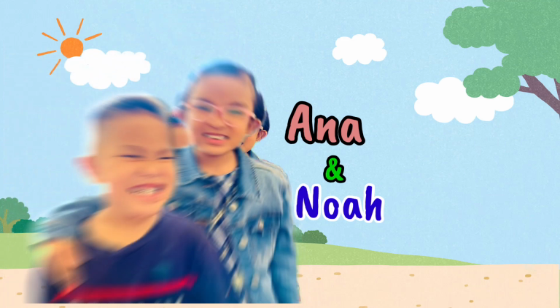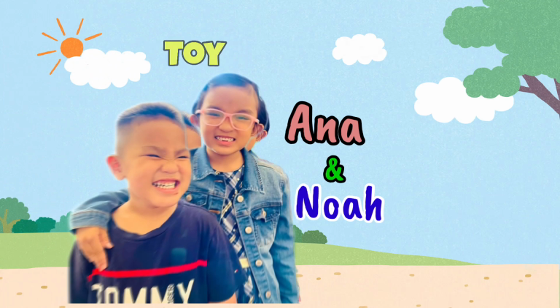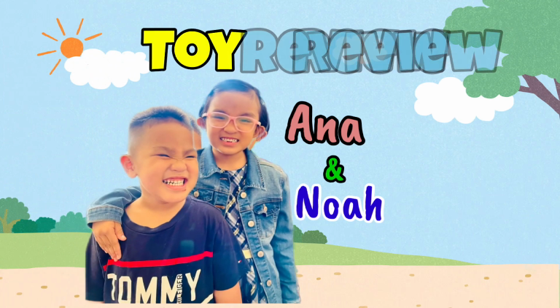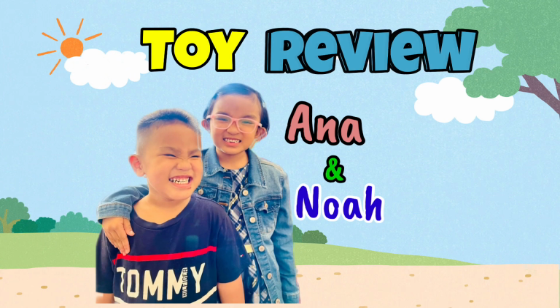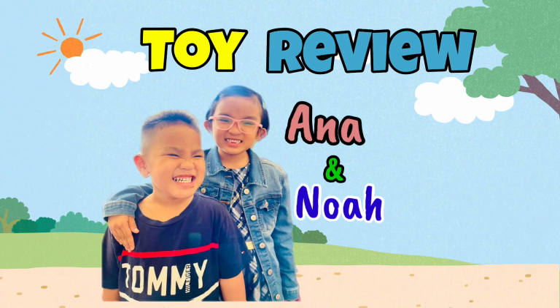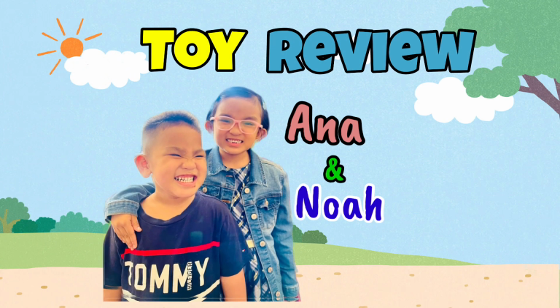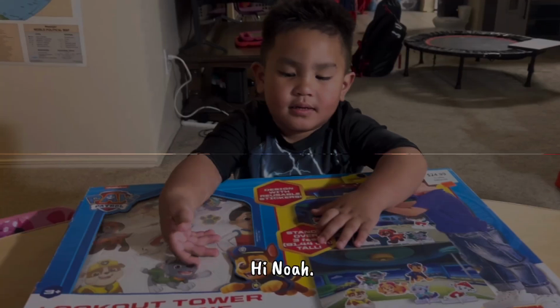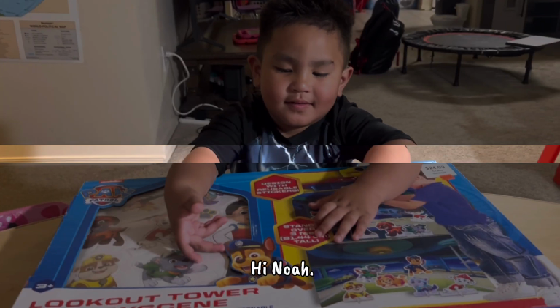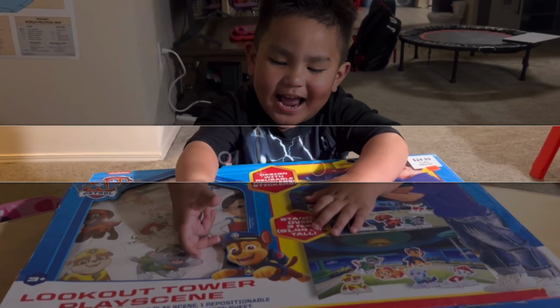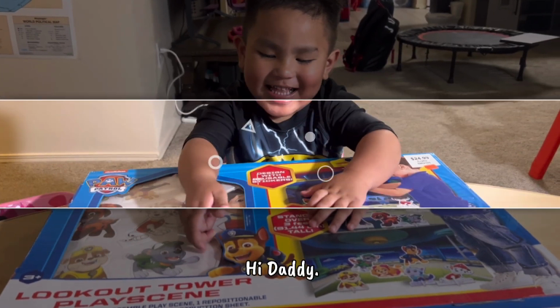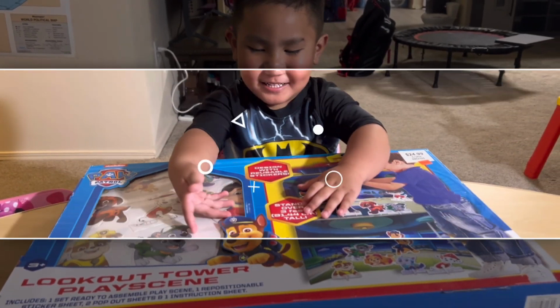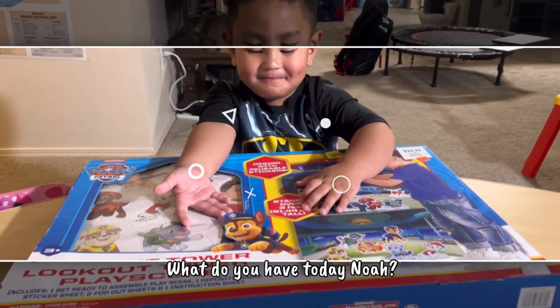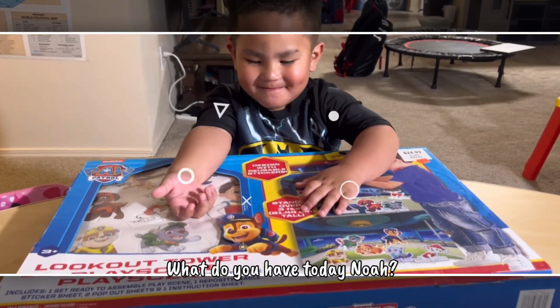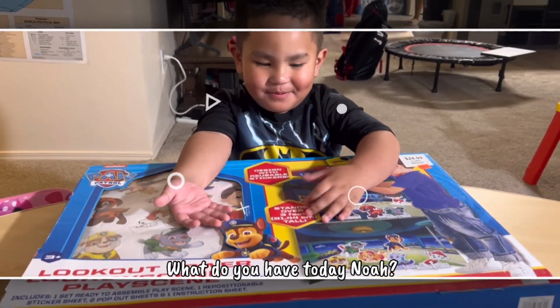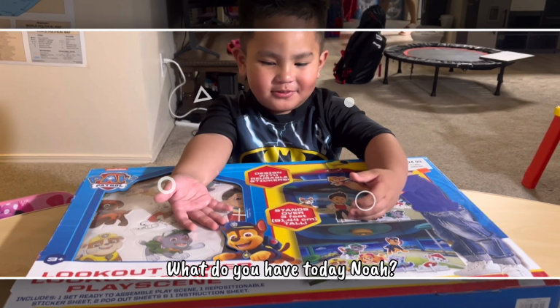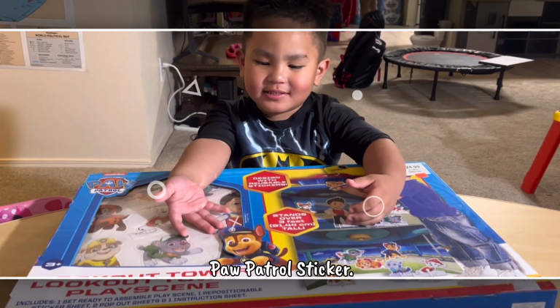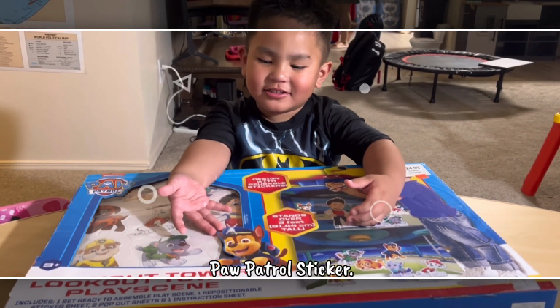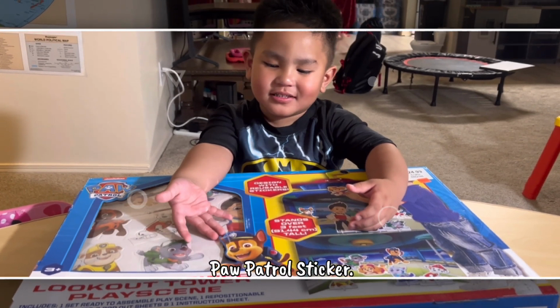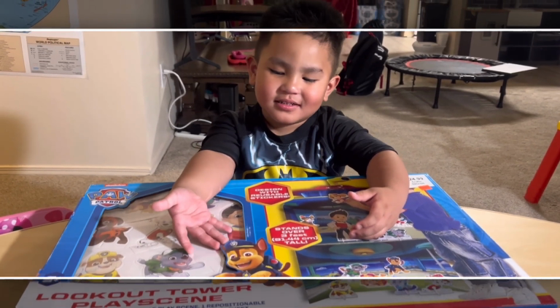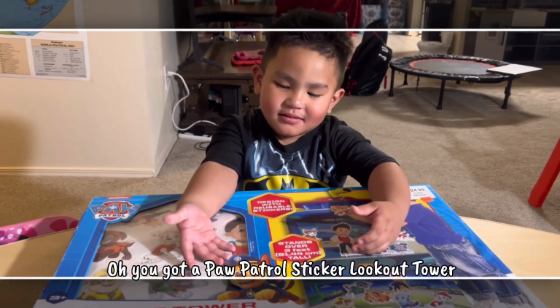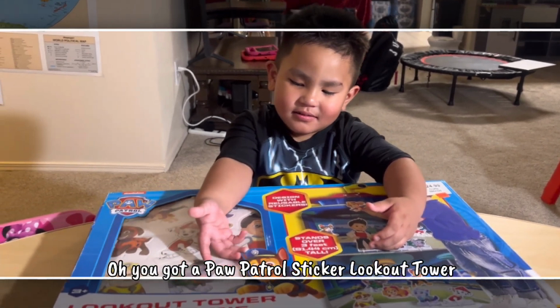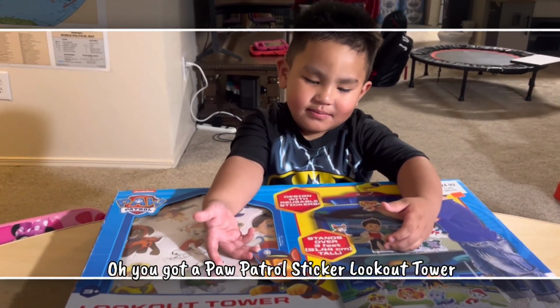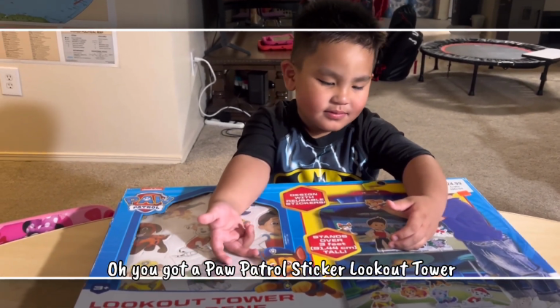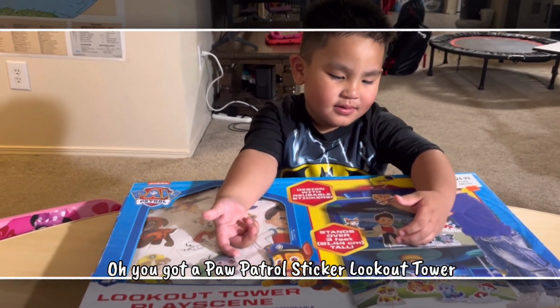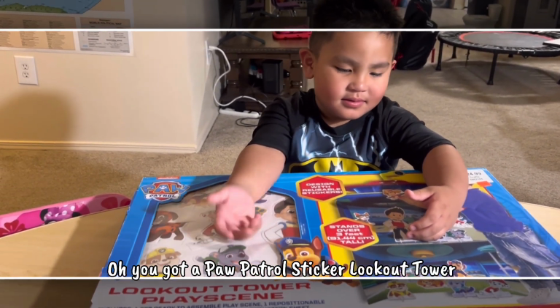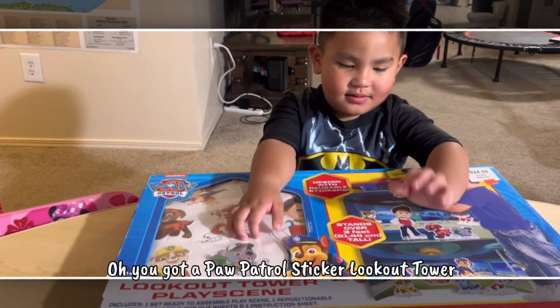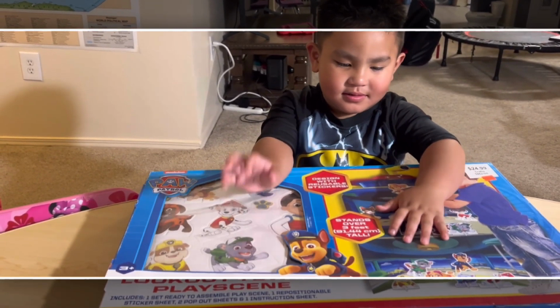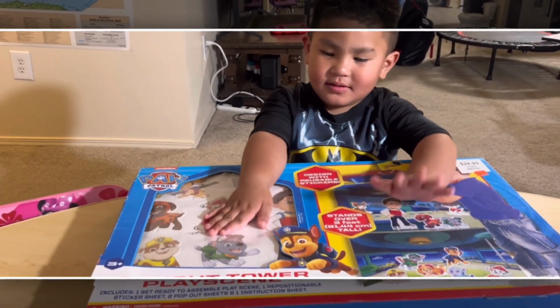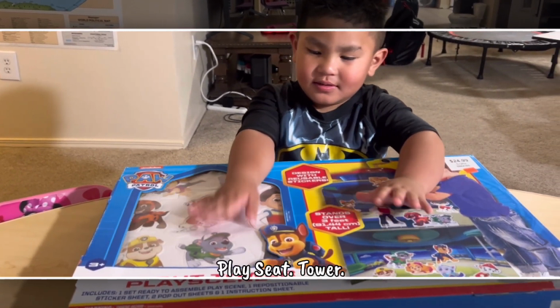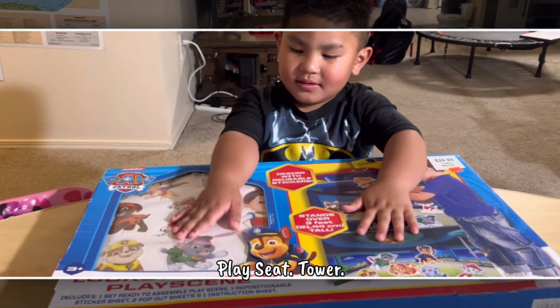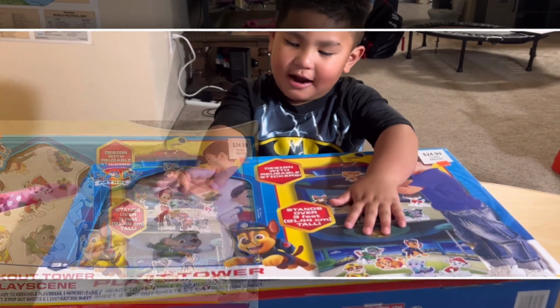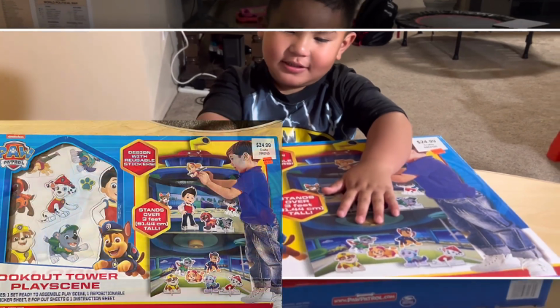Welcome to Anna and Noah's Toy Review! Hi Noah! Hi Daddy! What do you have today, Noah? Paw Patrol Sticker — you got the Paw Patrol Sticker Lookout Tower Play Scene Towers!